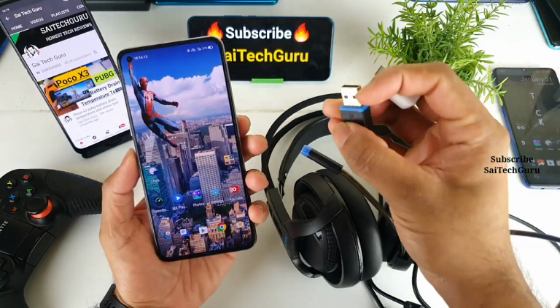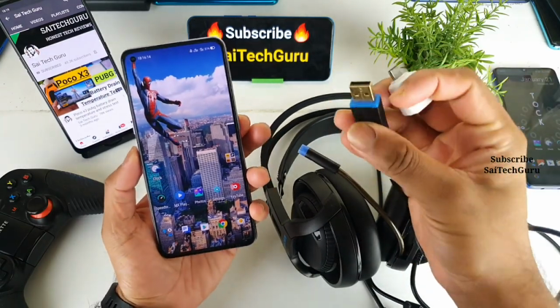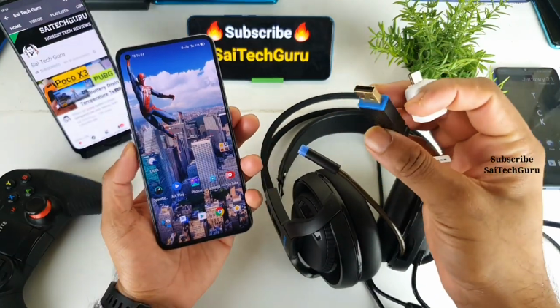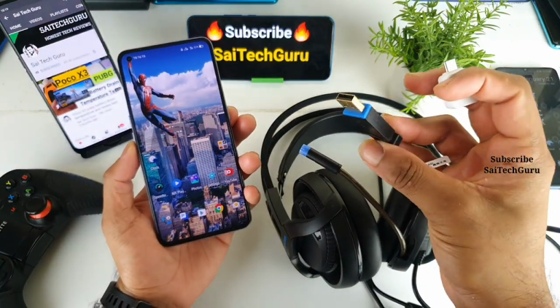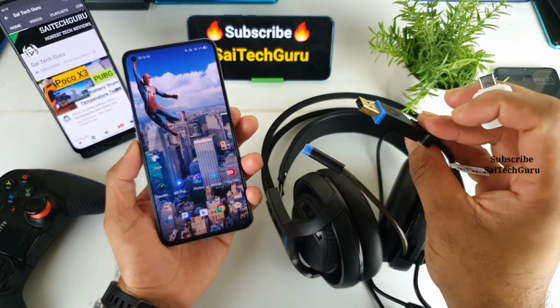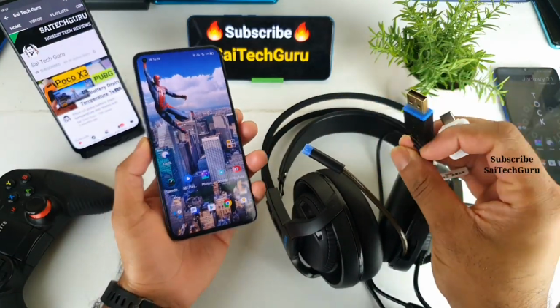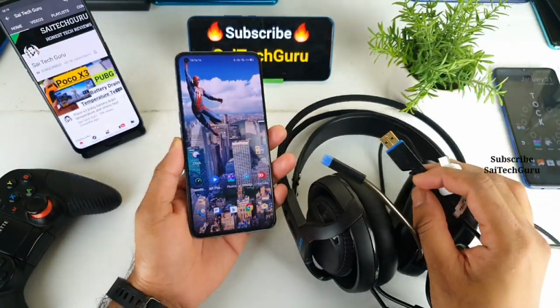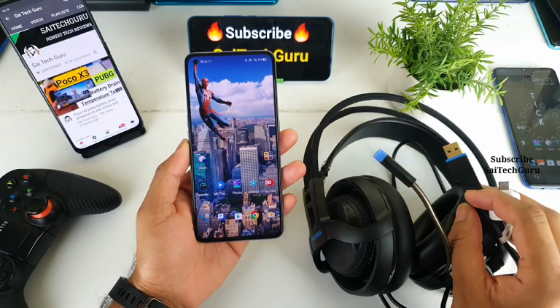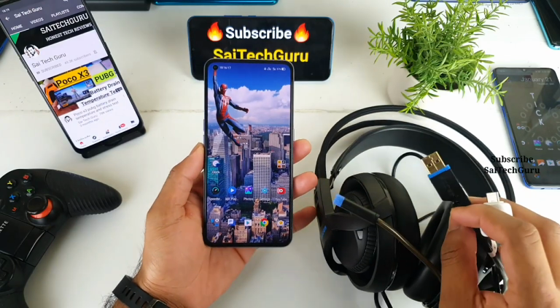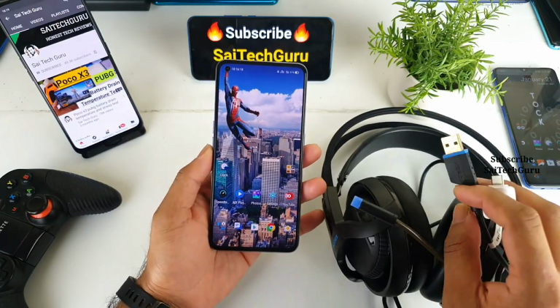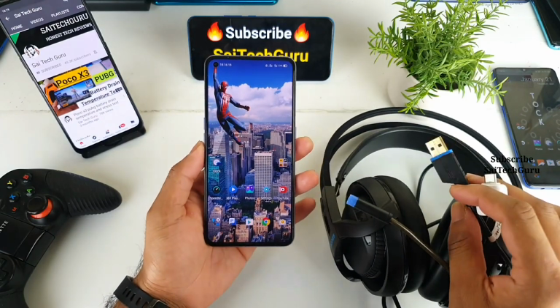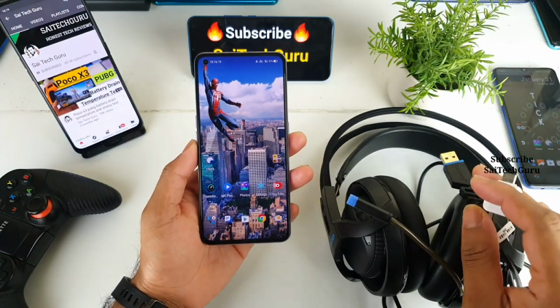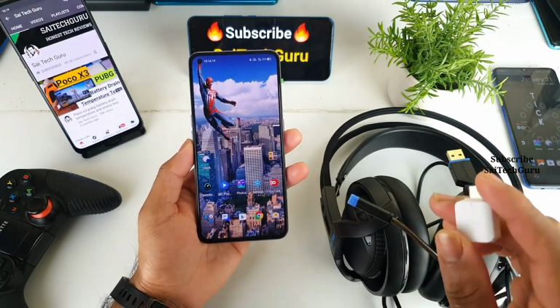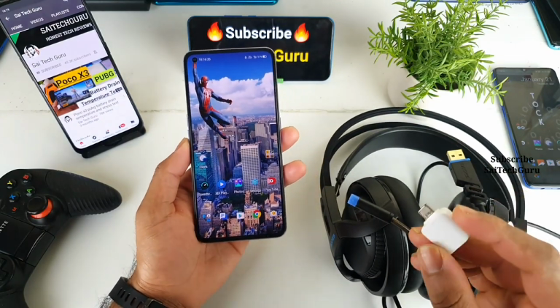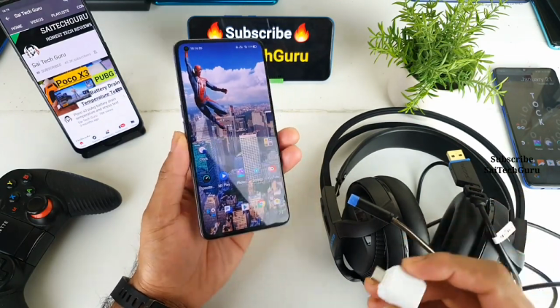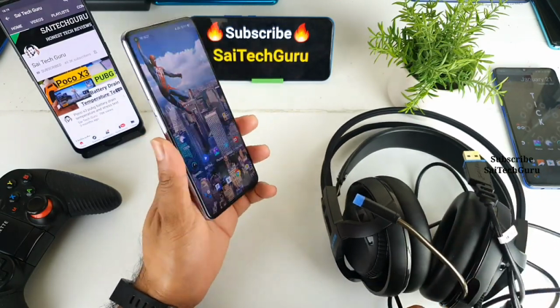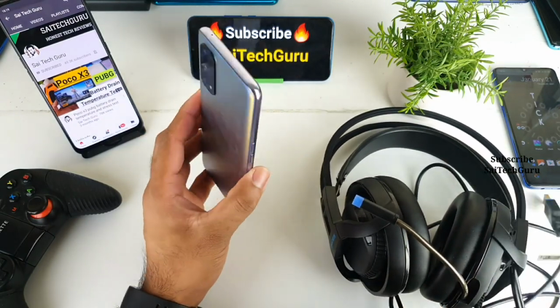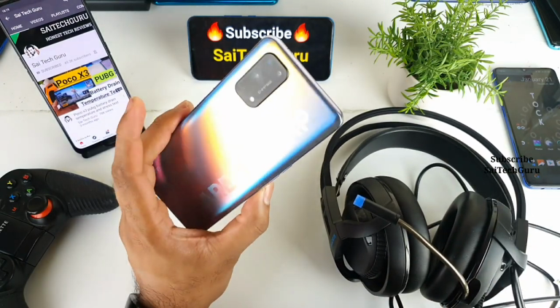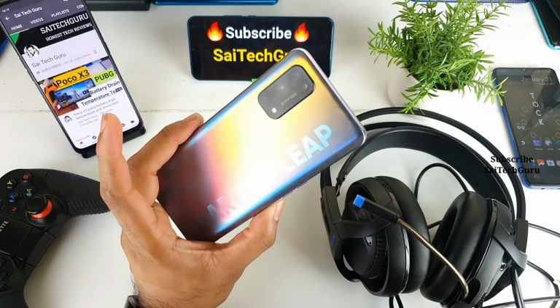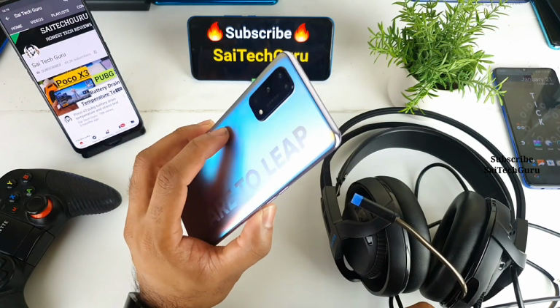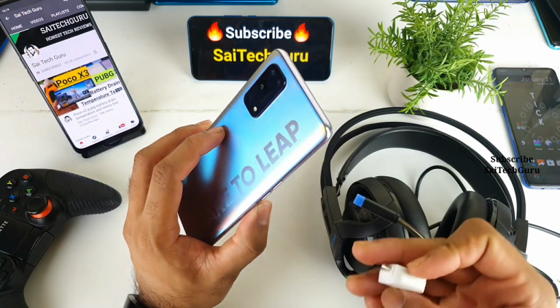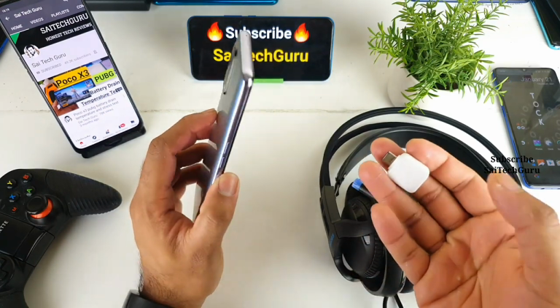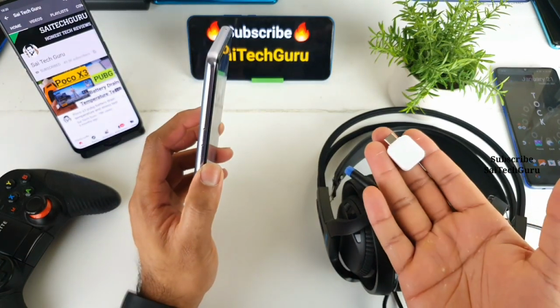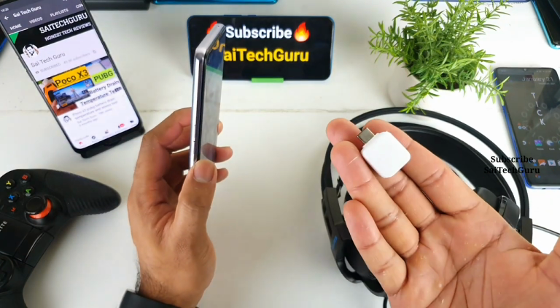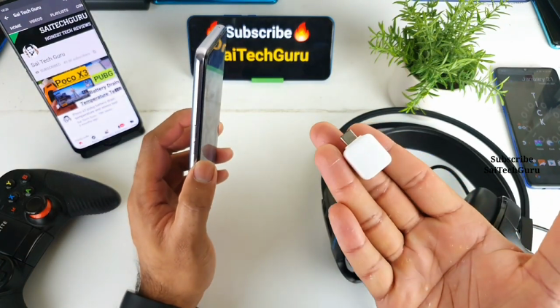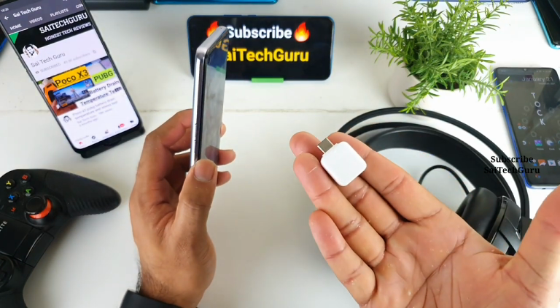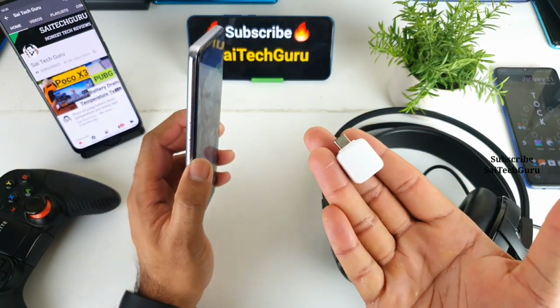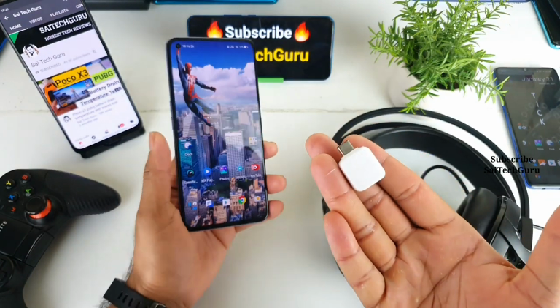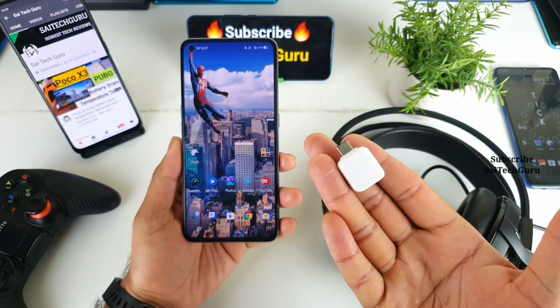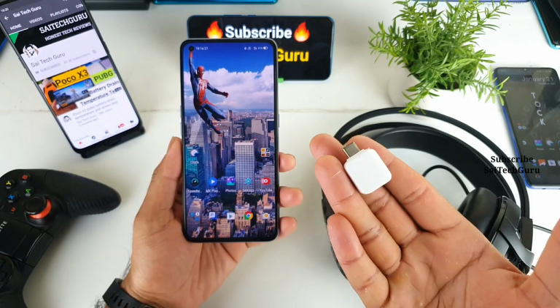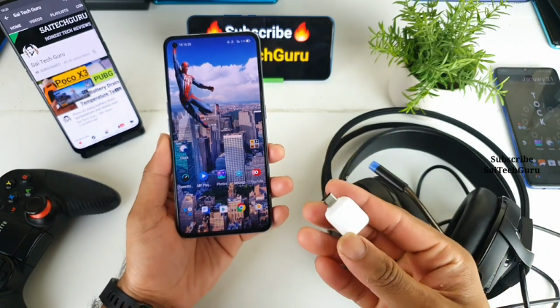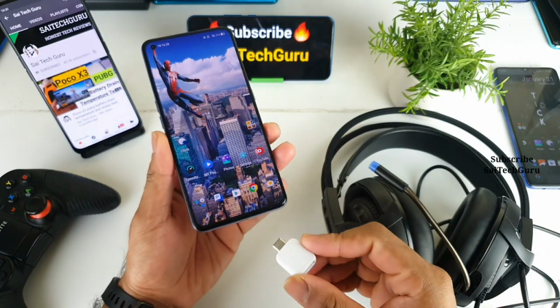This gaming headset uses a USB port, so these are USB gaming headphones. Let's test whether the USB headset will work on the Realme X7 Pro by using this Type-C to USB adapter, which you can clearly see here.